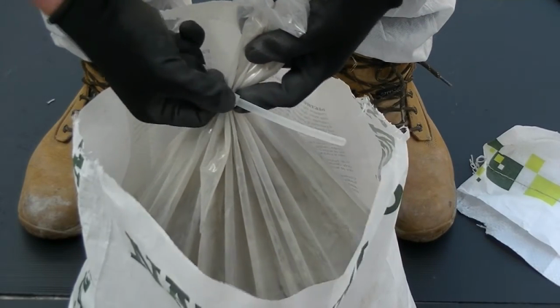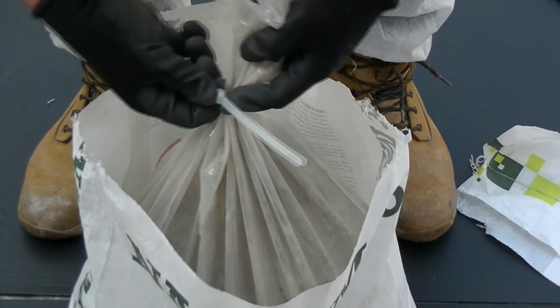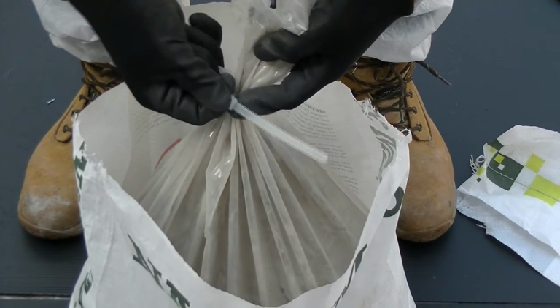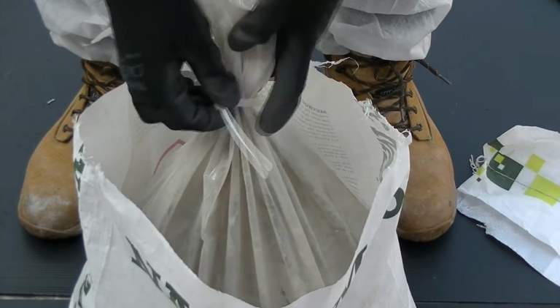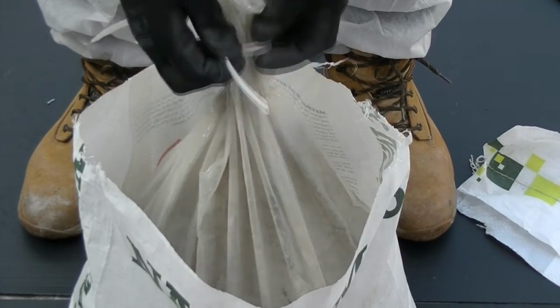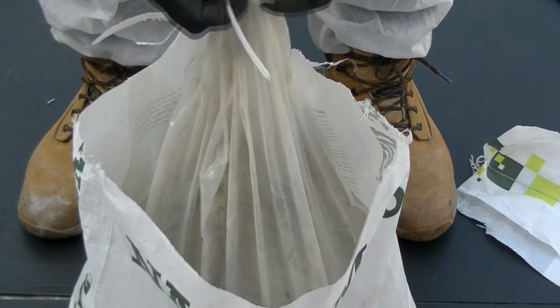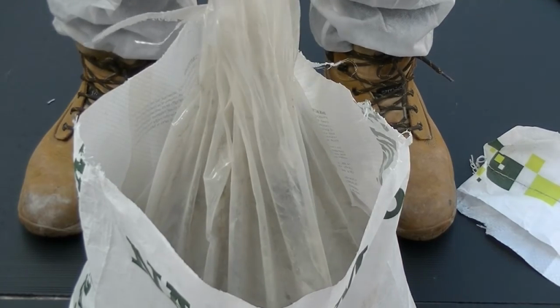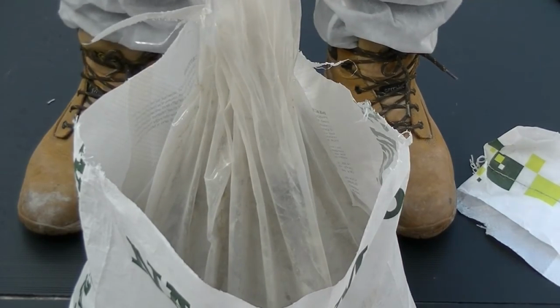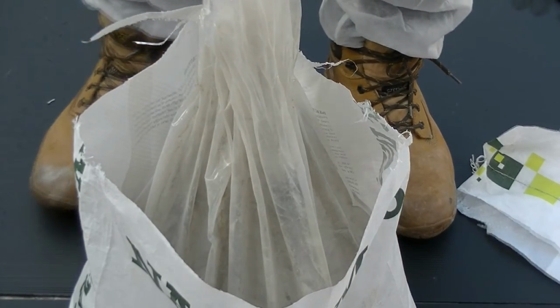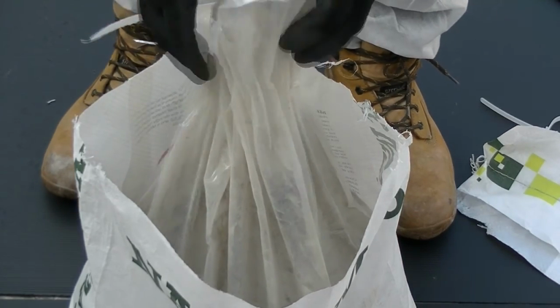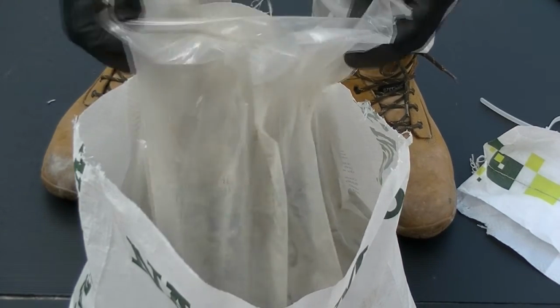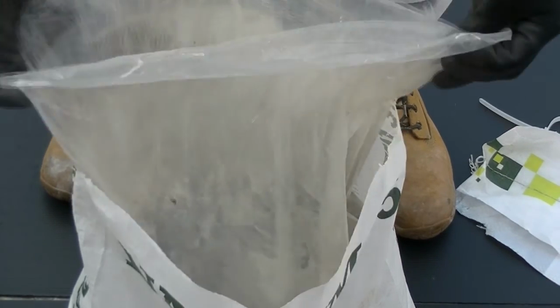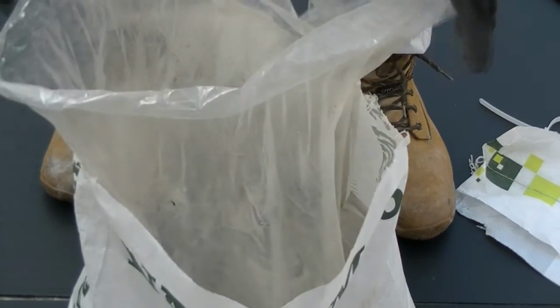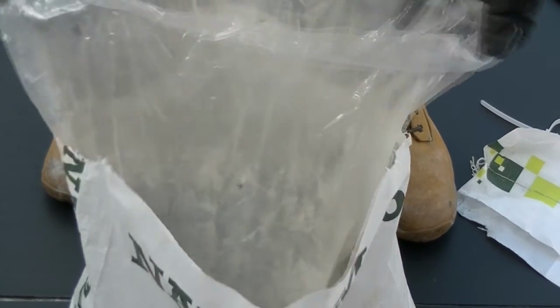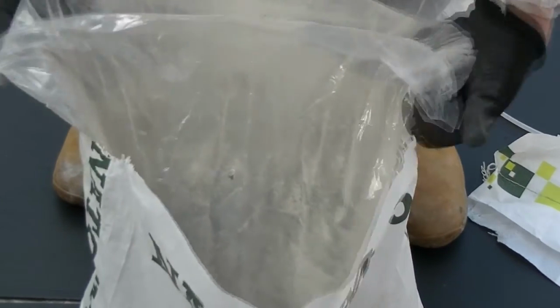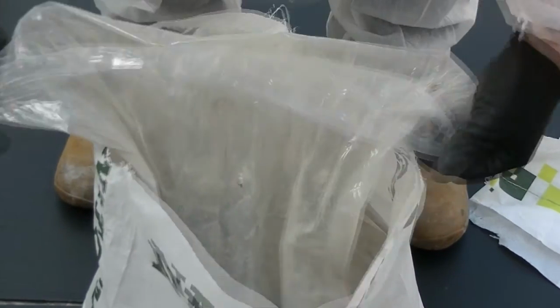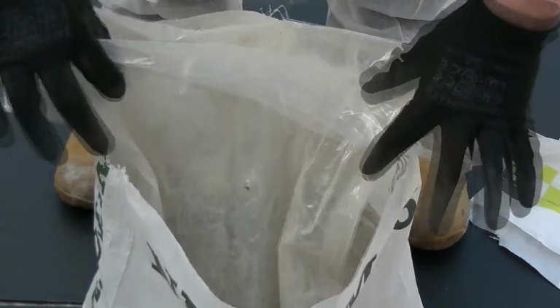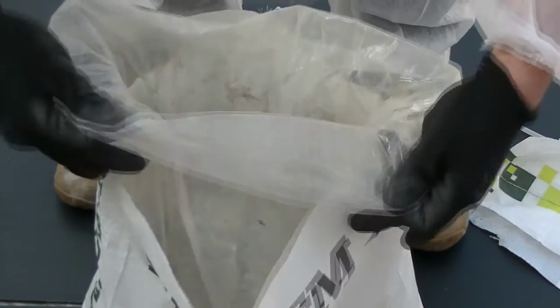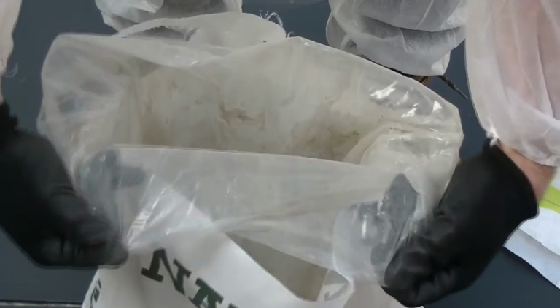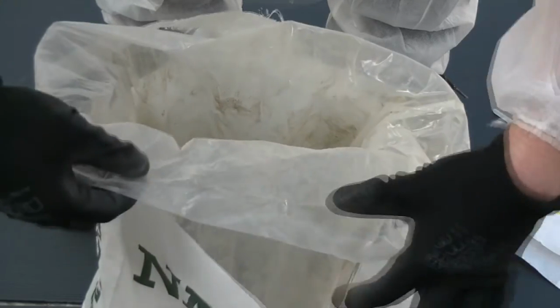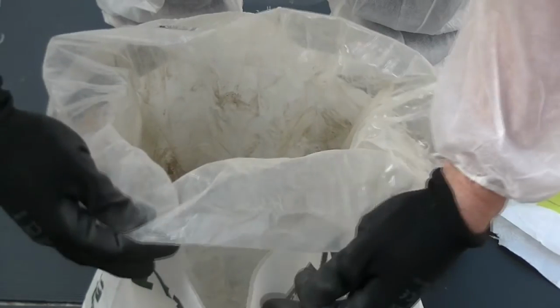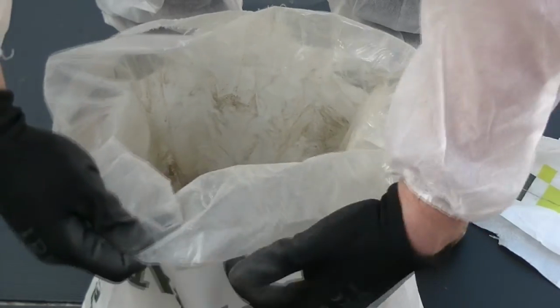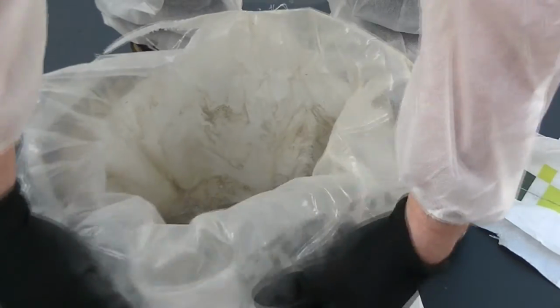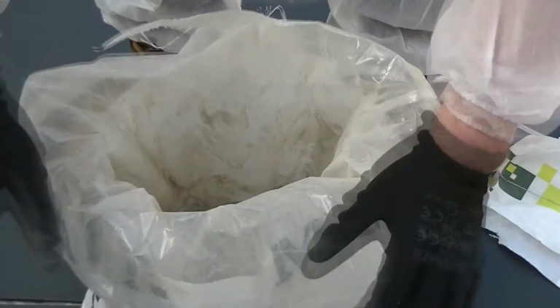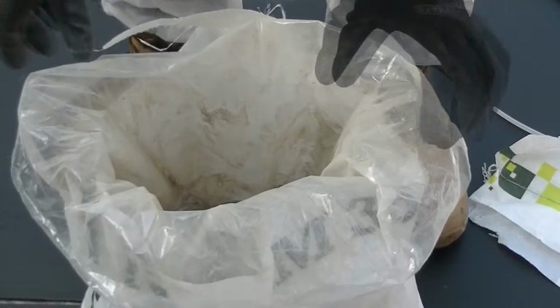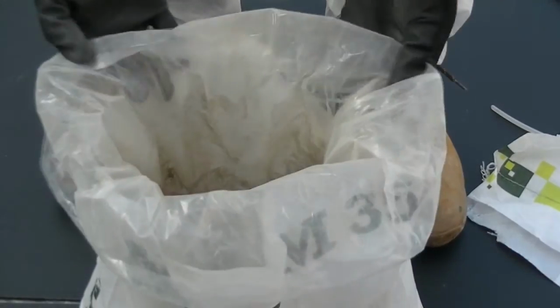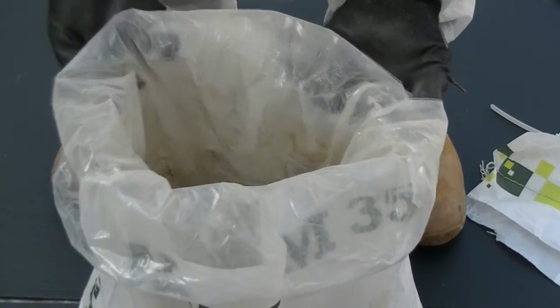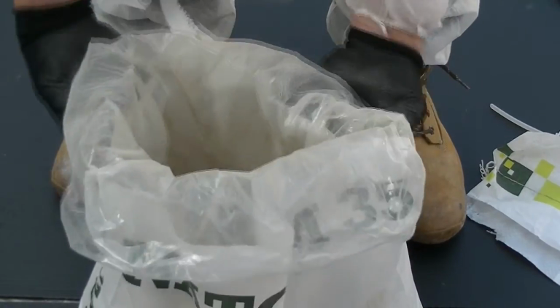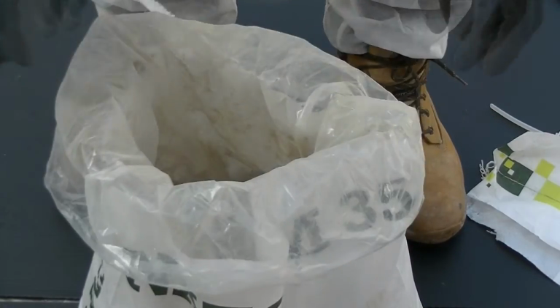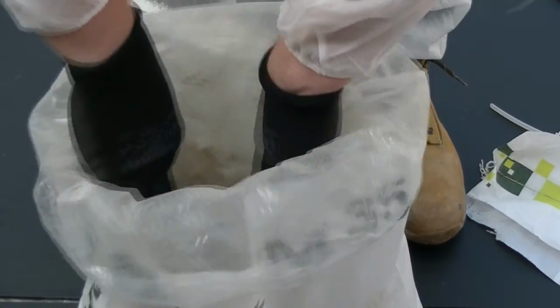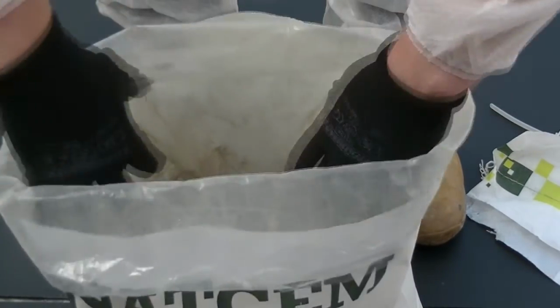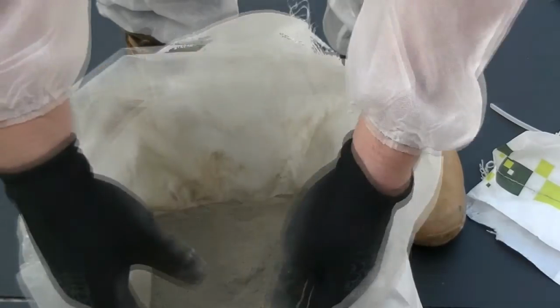The inner bag is sealed with a reusable pull tie which can be saved and used to seal the bag for part mixers. All Natural Cement packaging is fully recyclable.